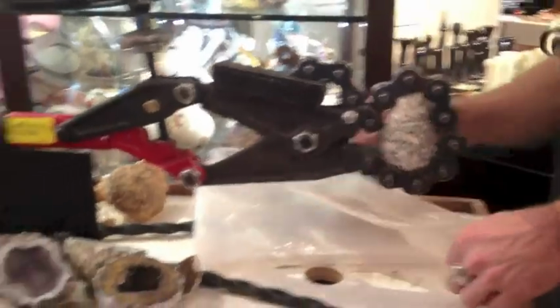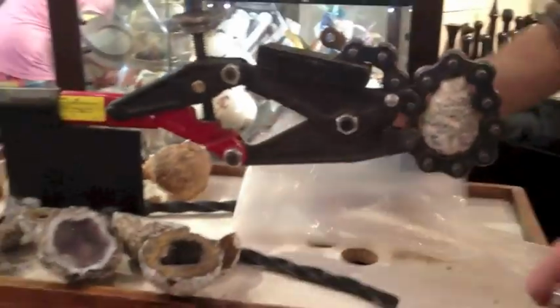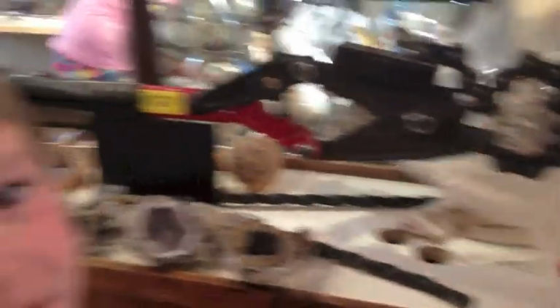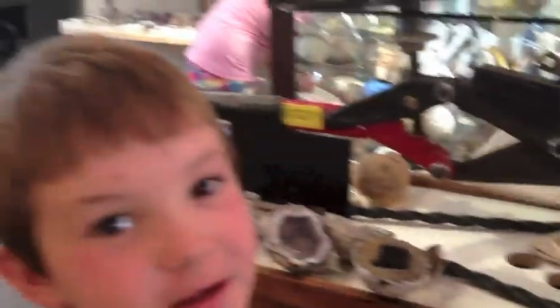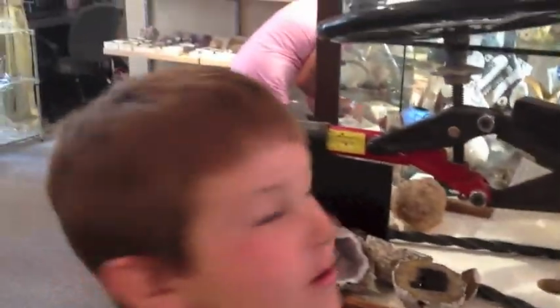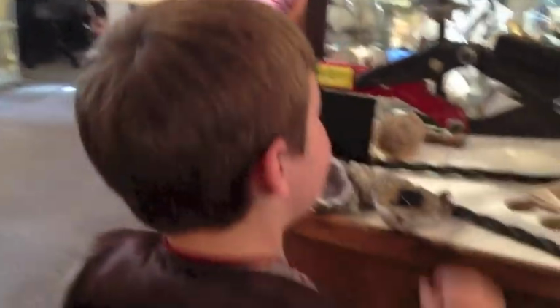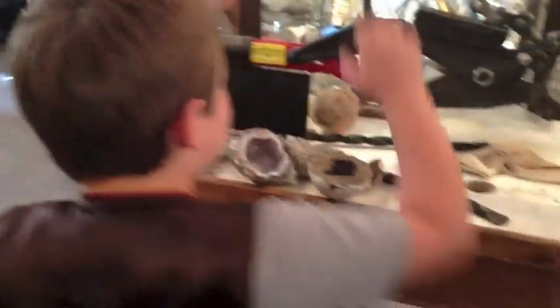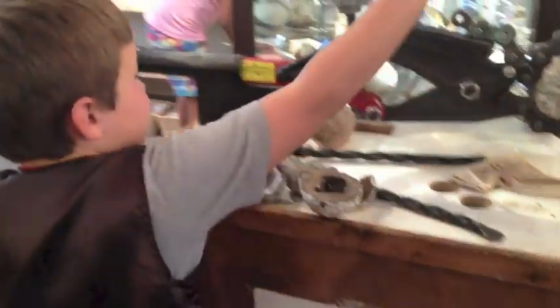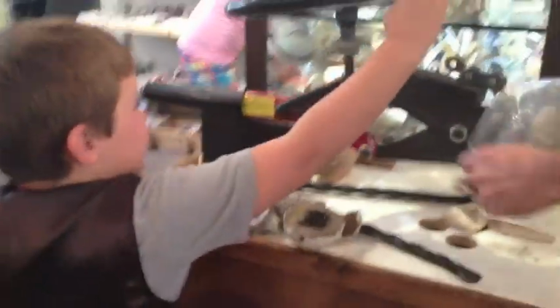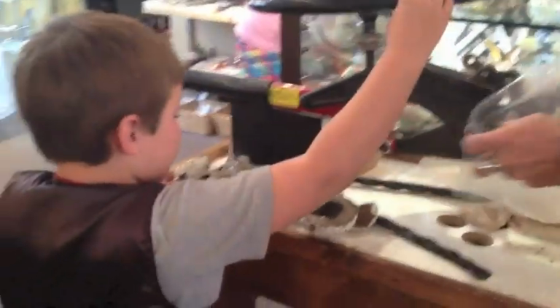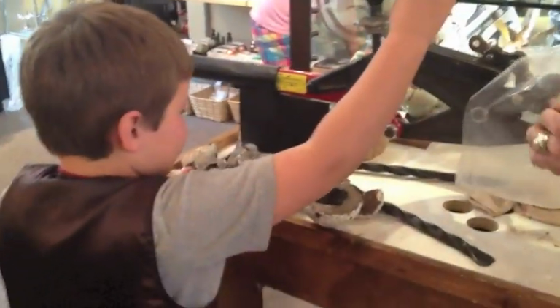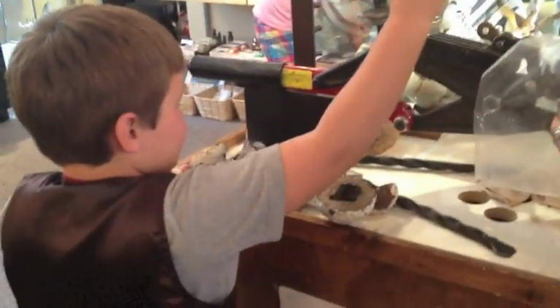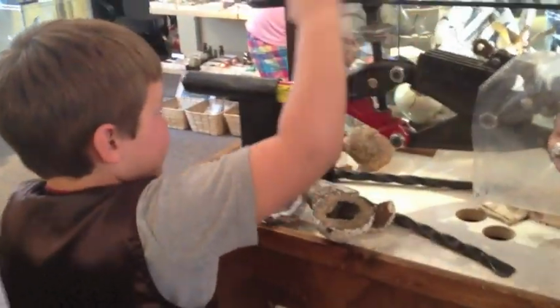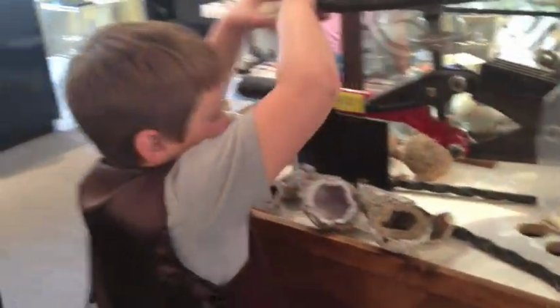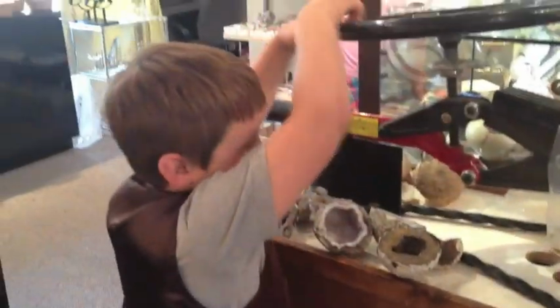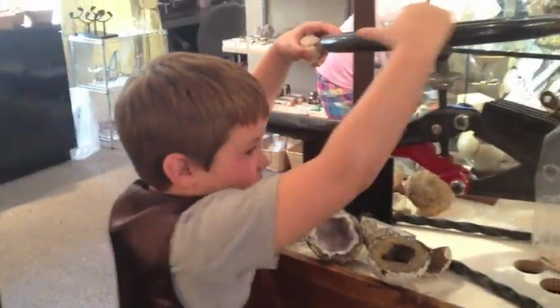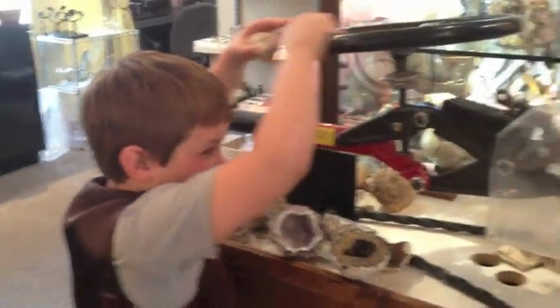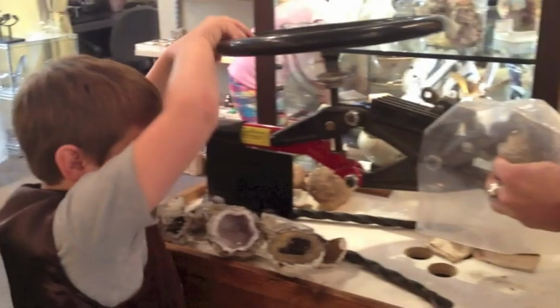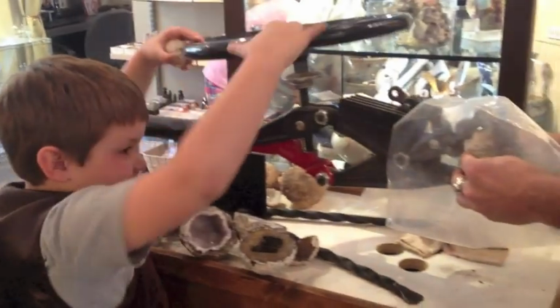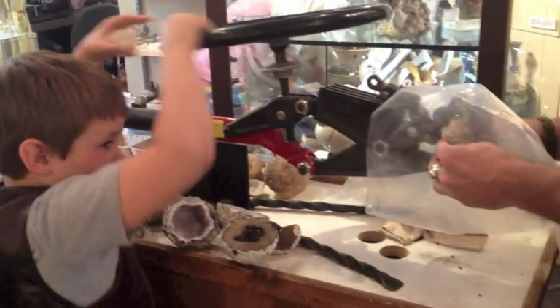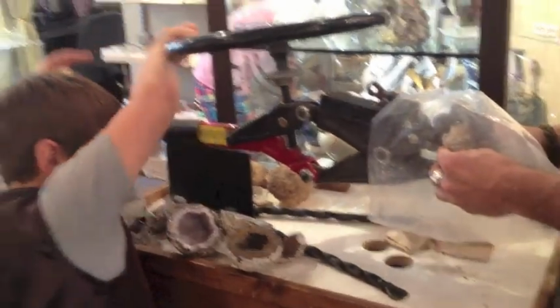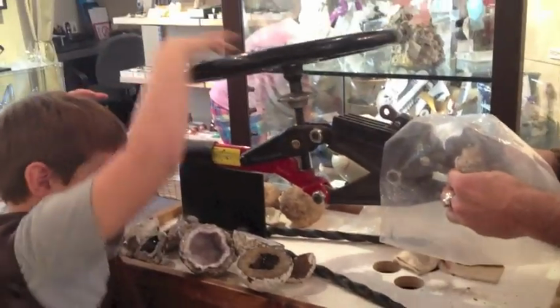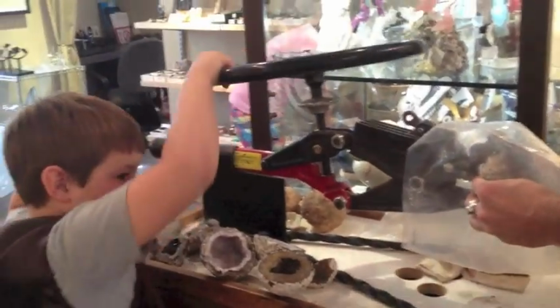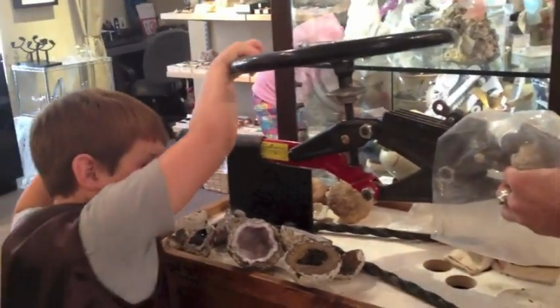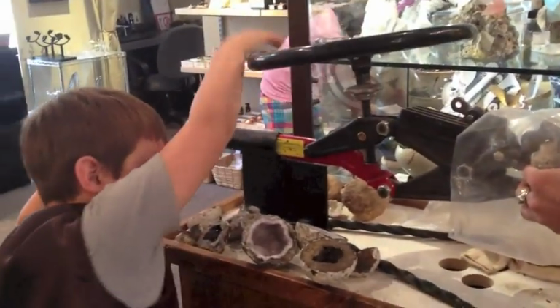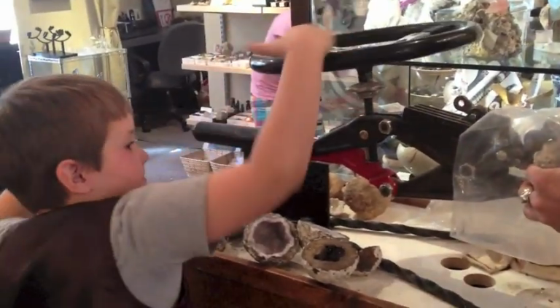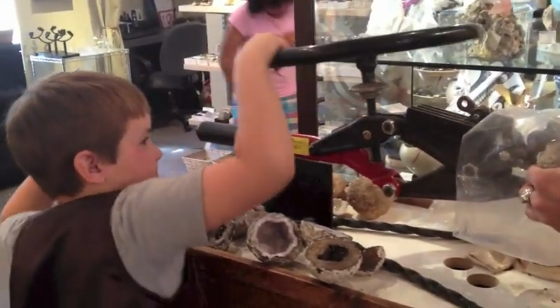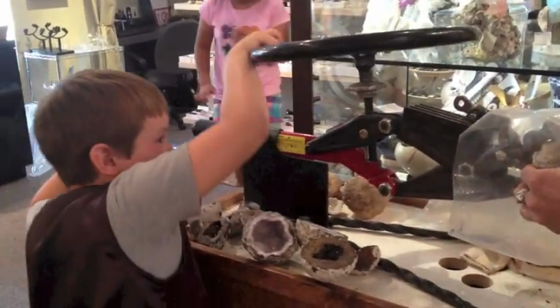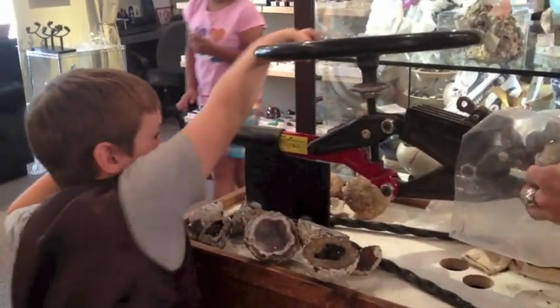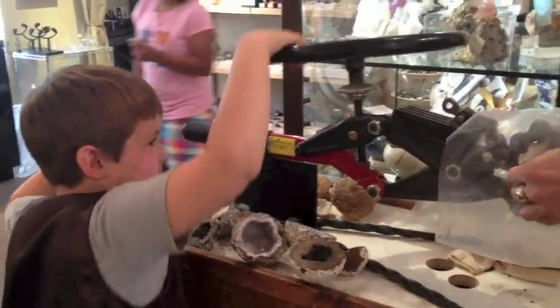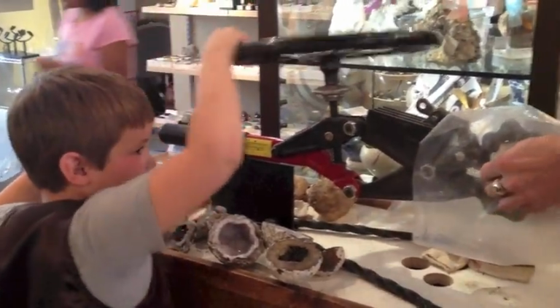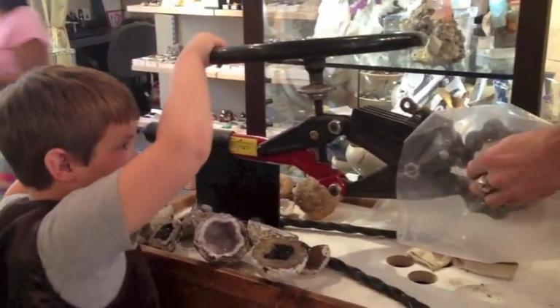Are you ready? I'm ready, Michael — go ahead. Go for it.